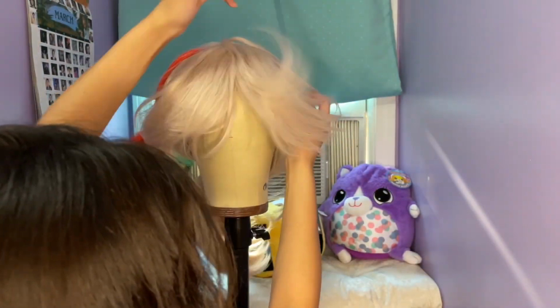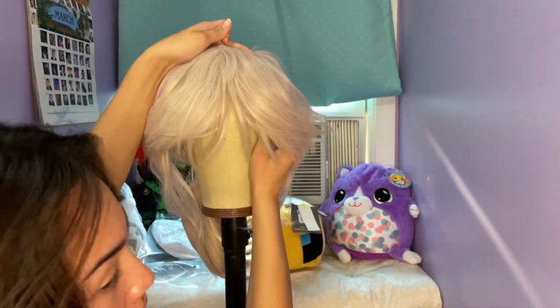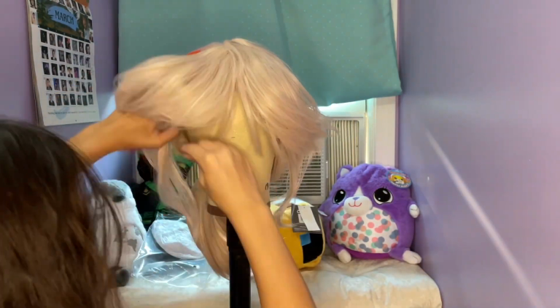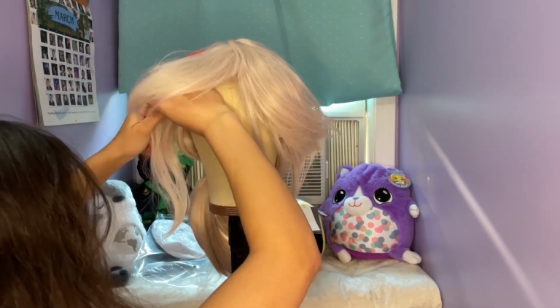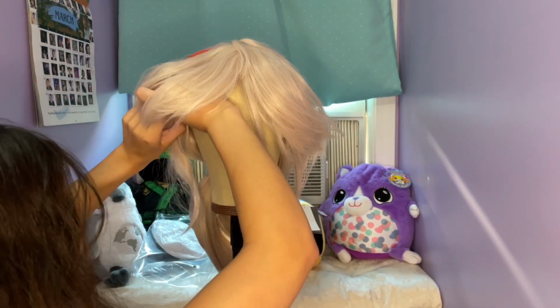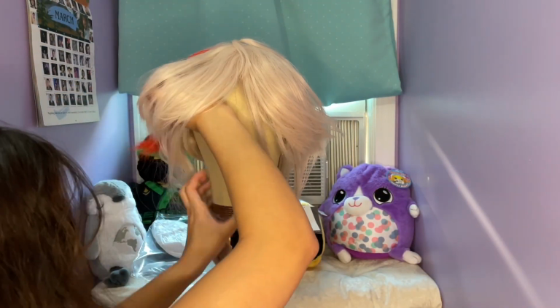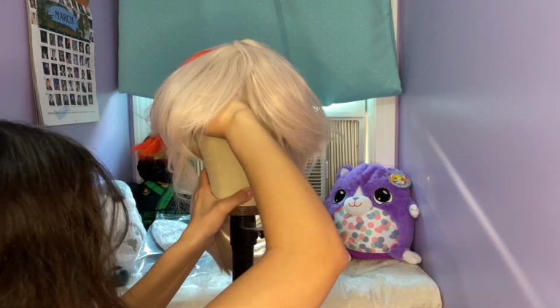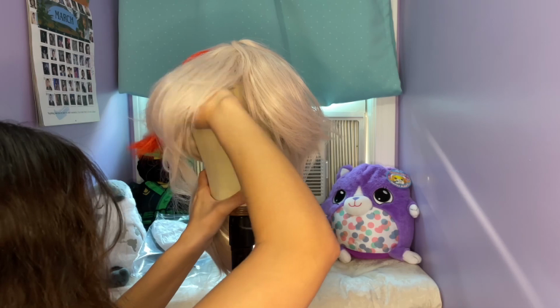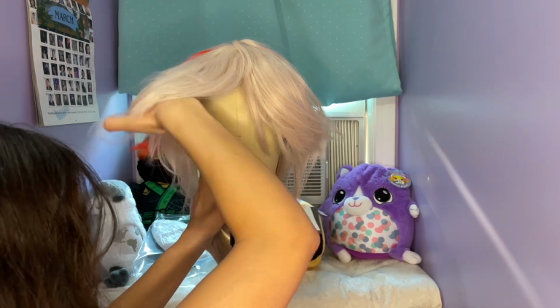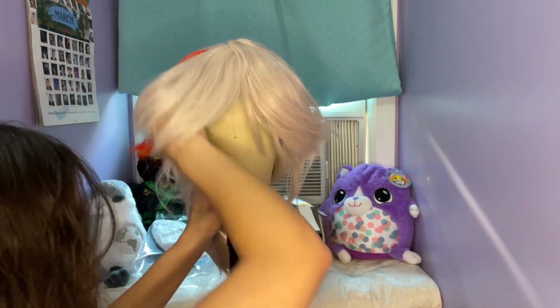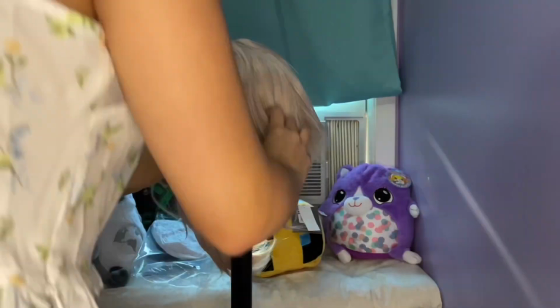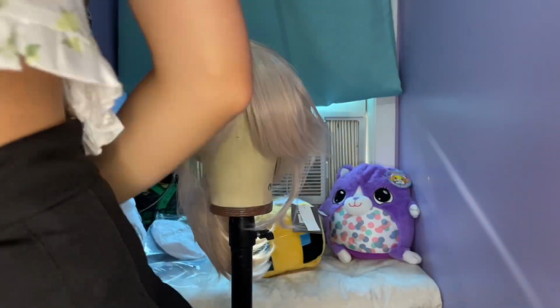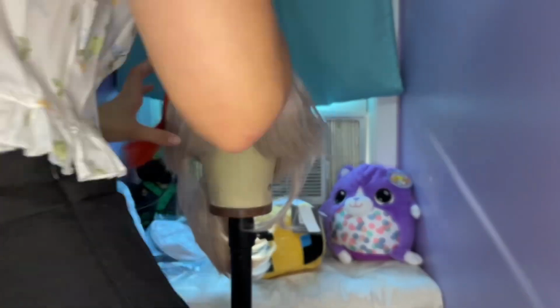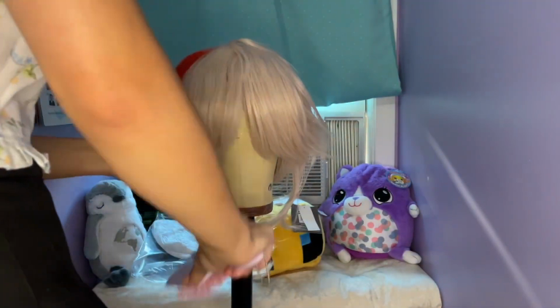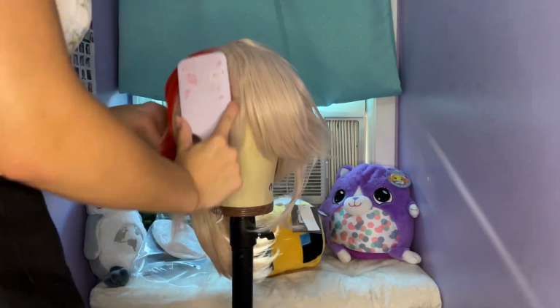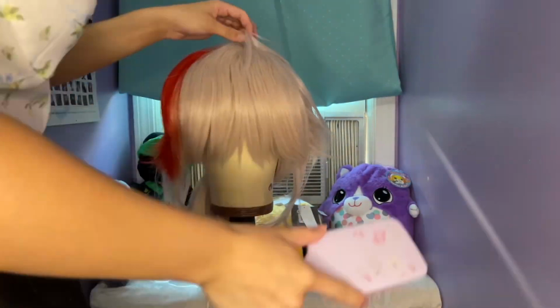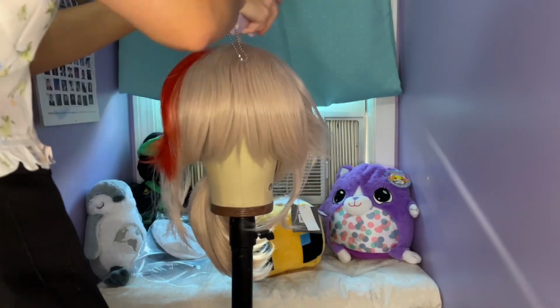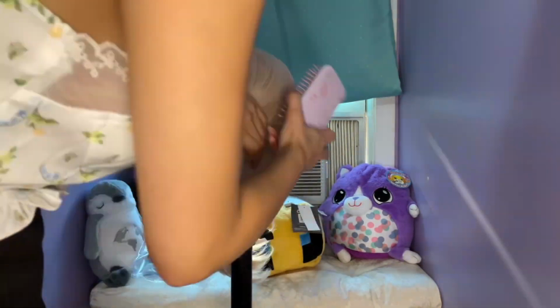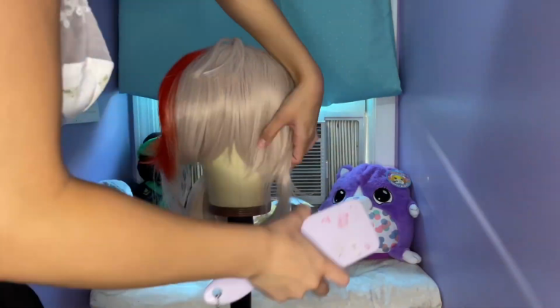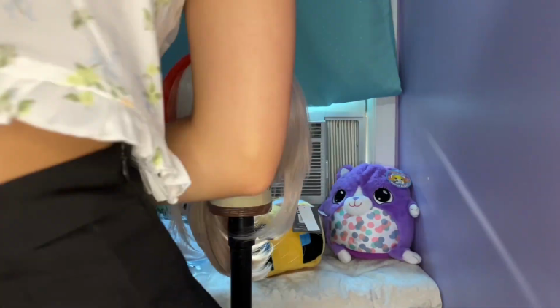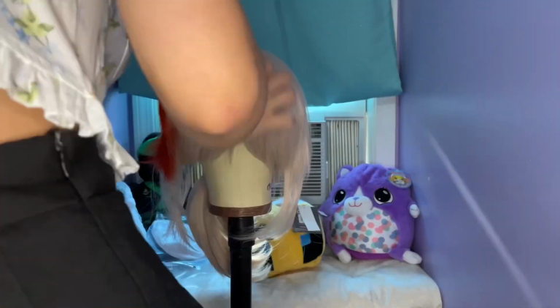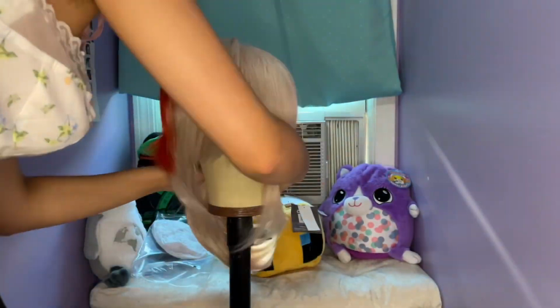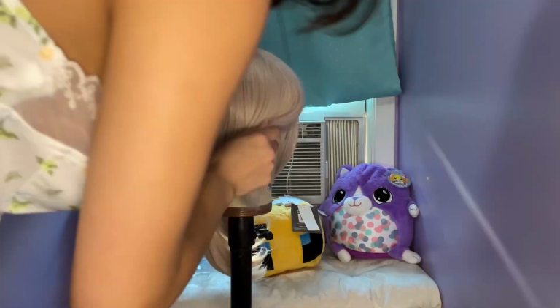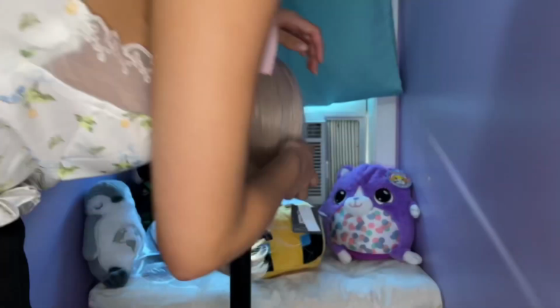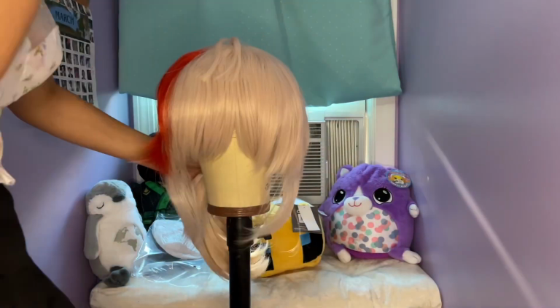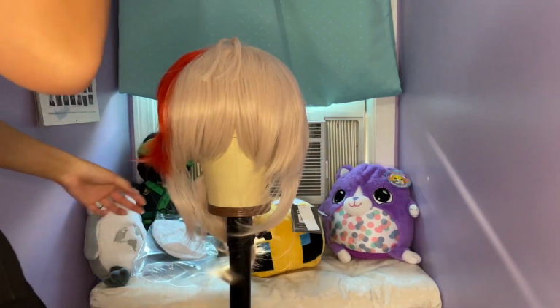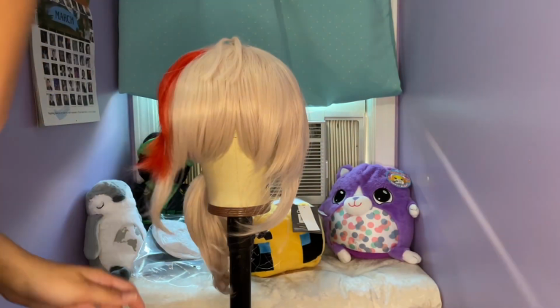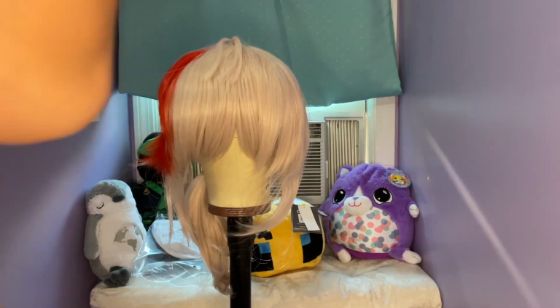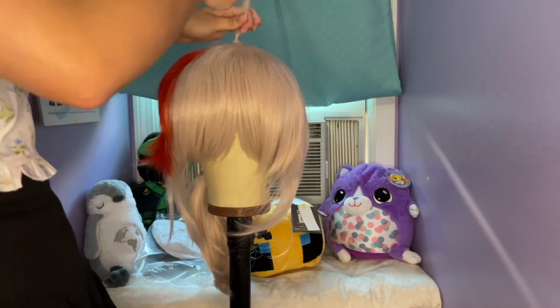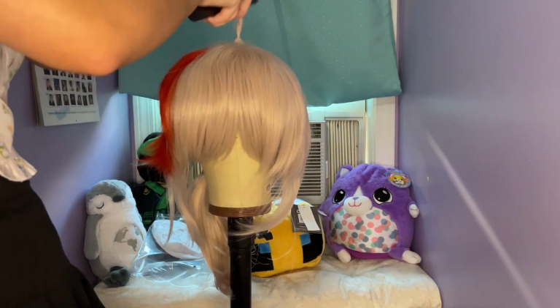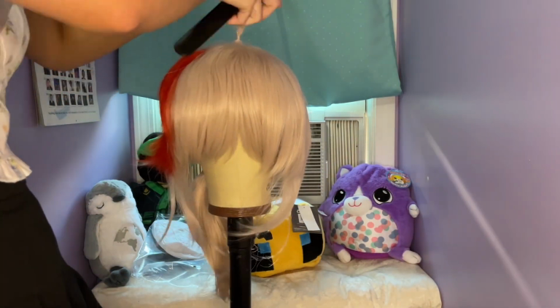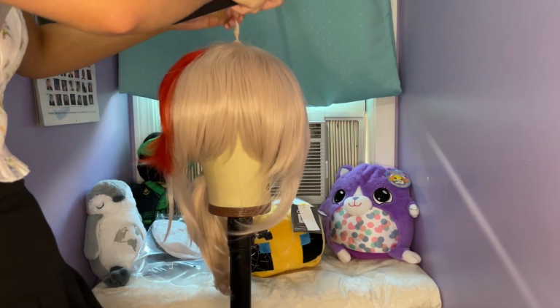Before styling the wig, I took it out of the bag and placed it onto my wig head. I pinned it down to make sure that it wouldn't move during styling. I then brushed out the wig before teasing it.